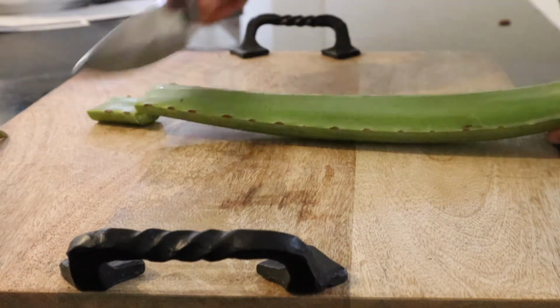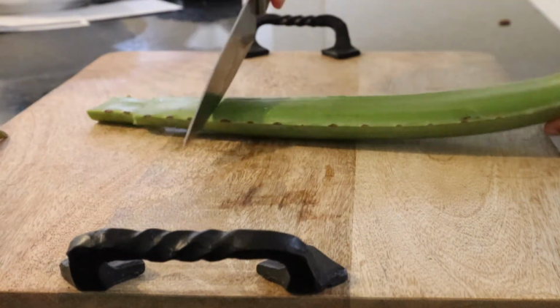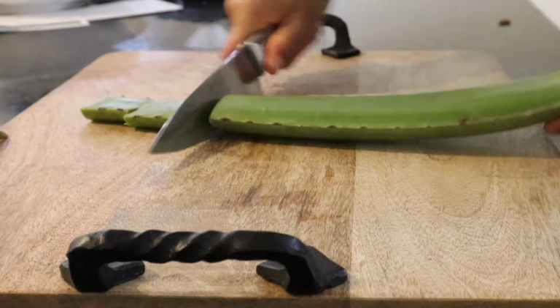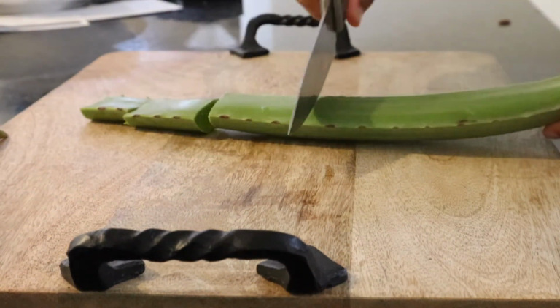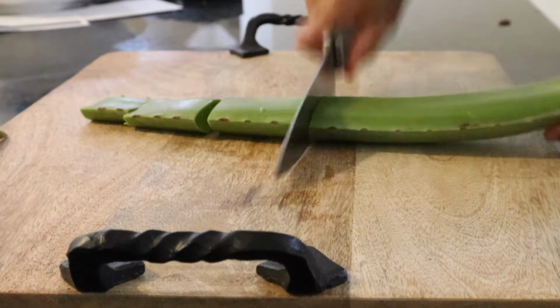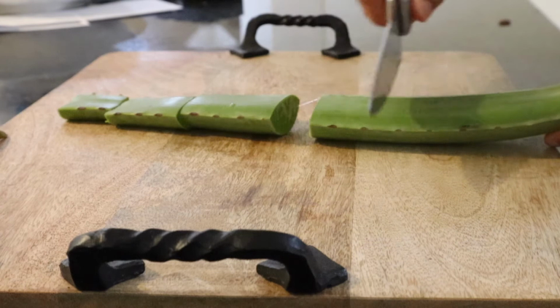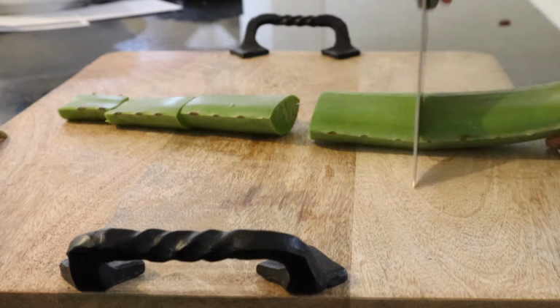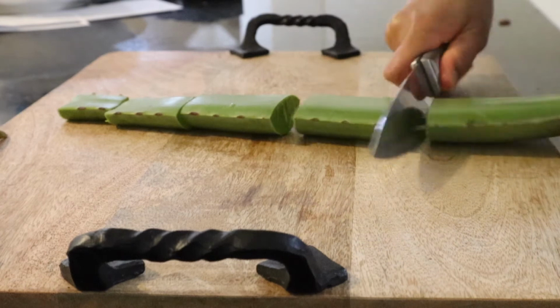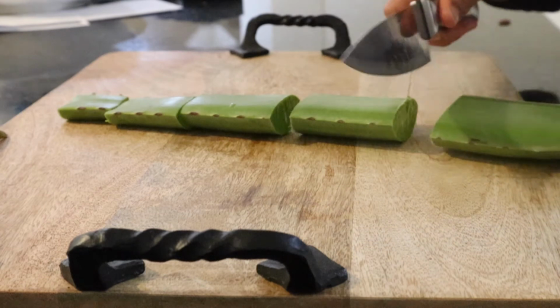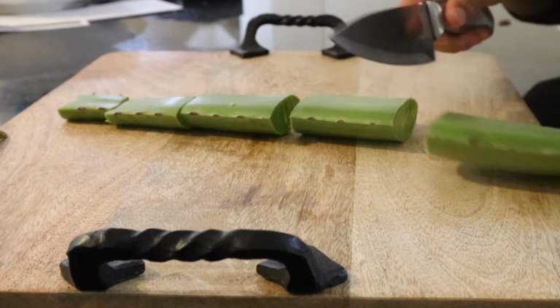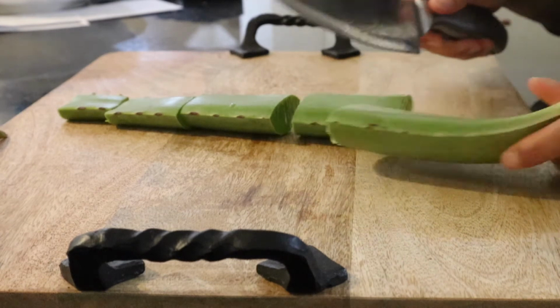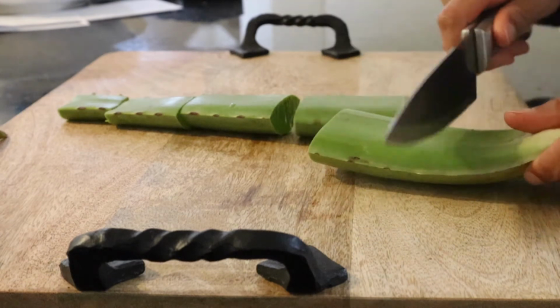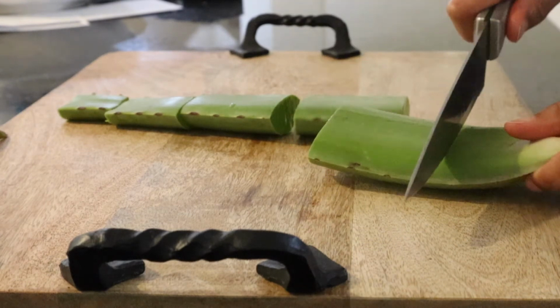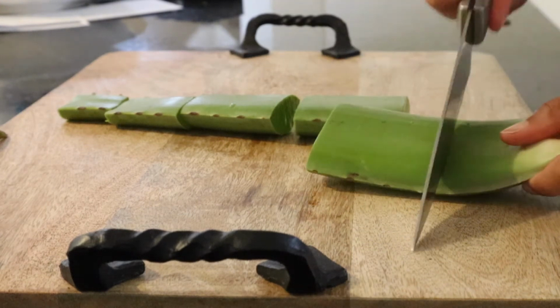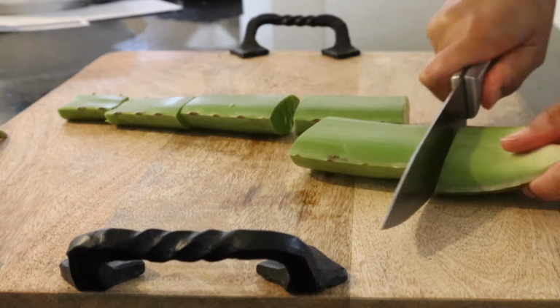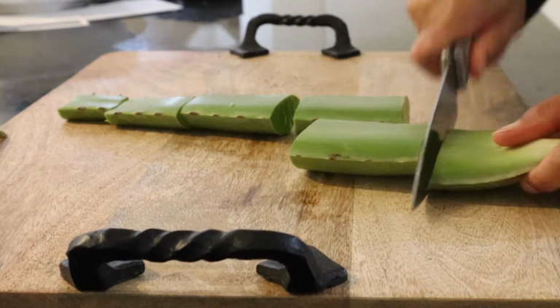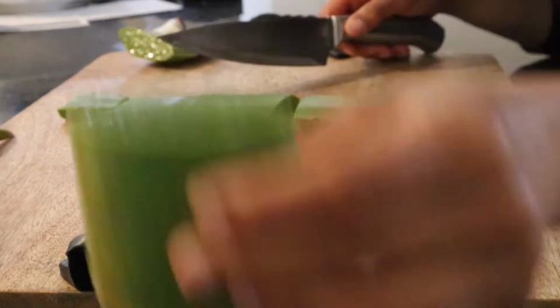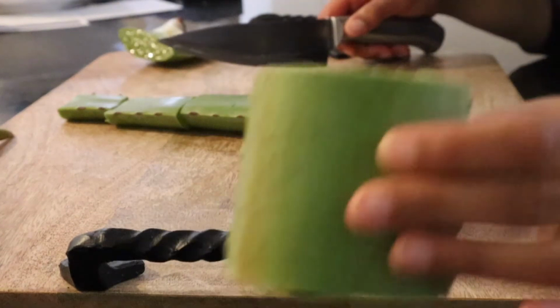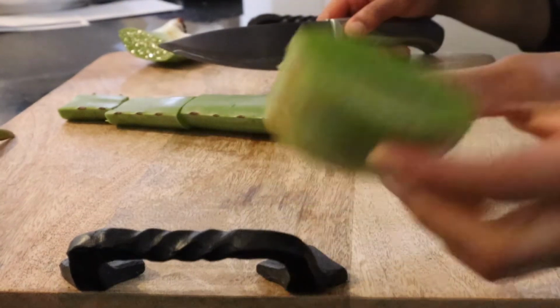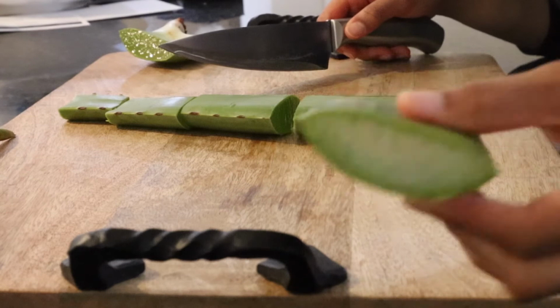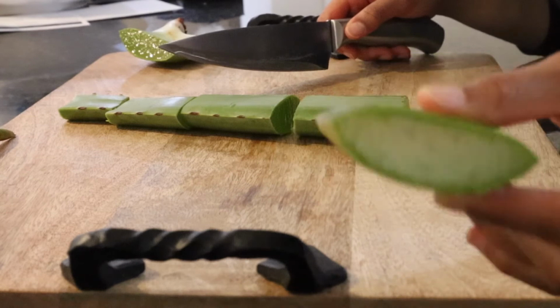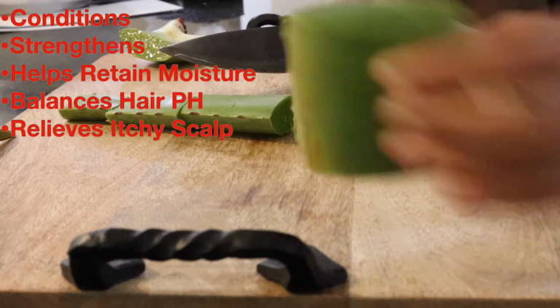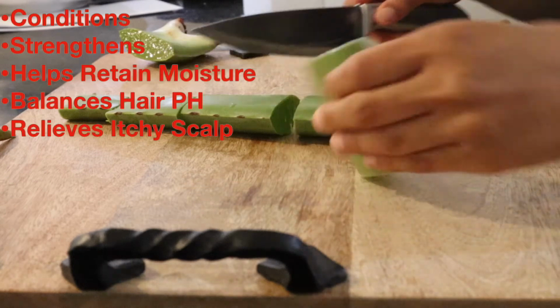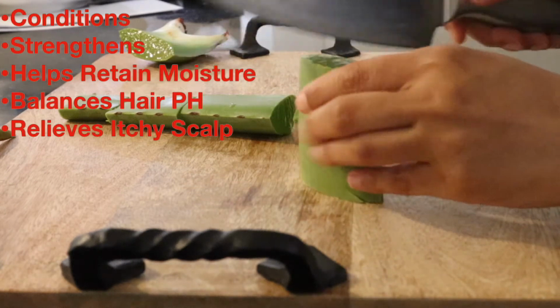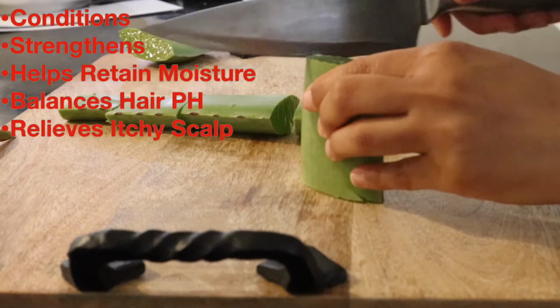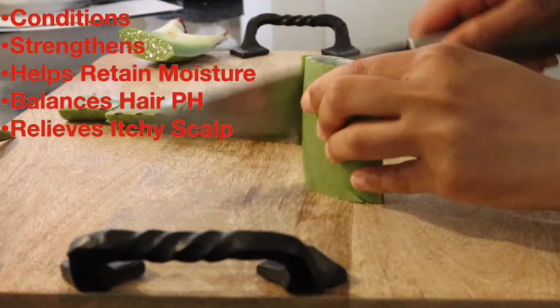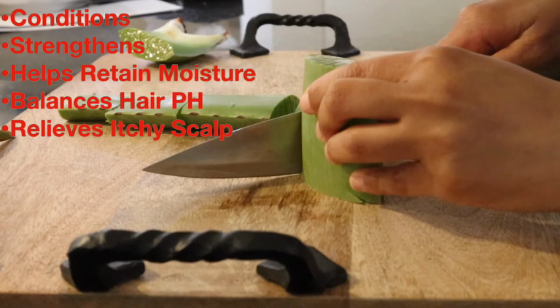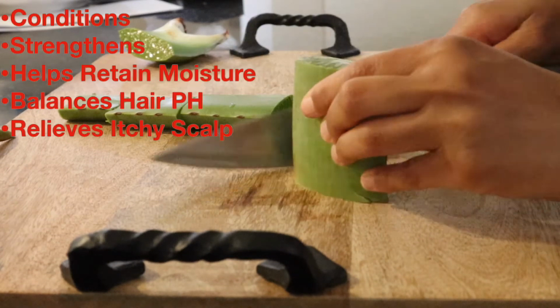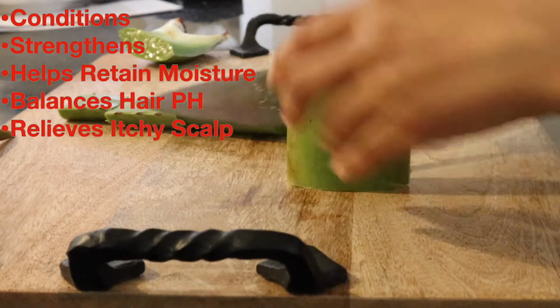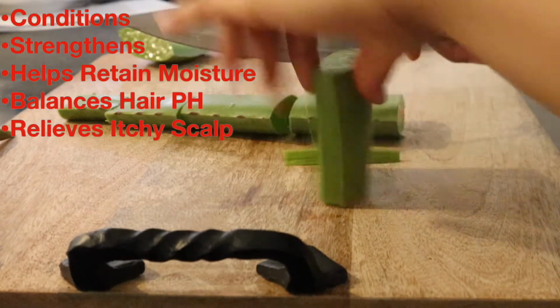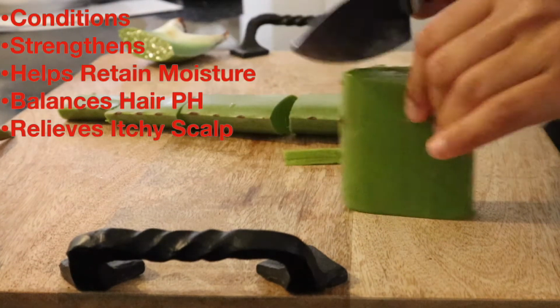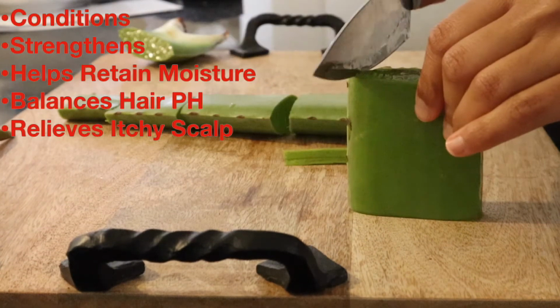Now this mix can be used for a lot of different things. Aloe vera is a great plant — it has great benefits for your hair and for your skin, and it's an all natural alternative.